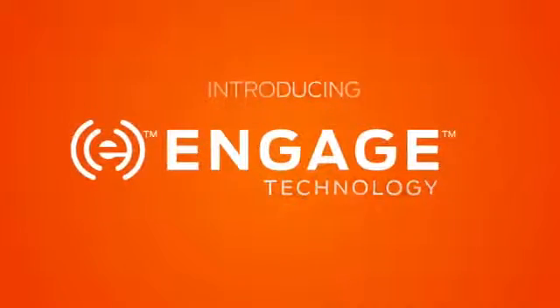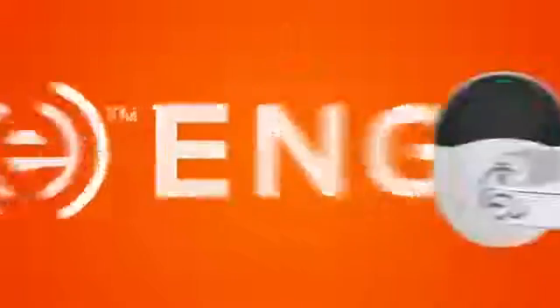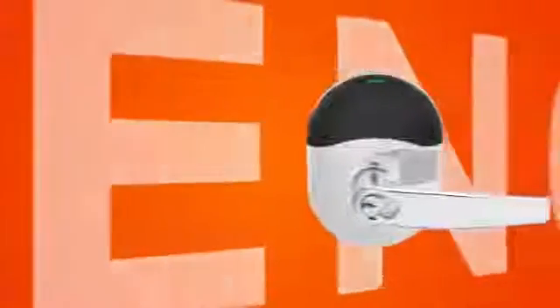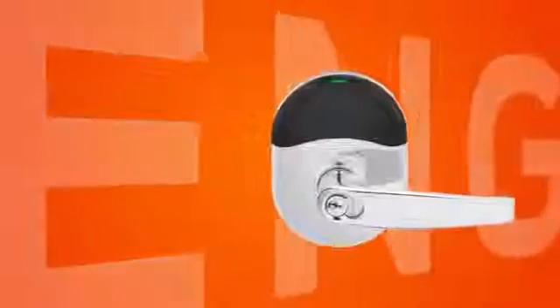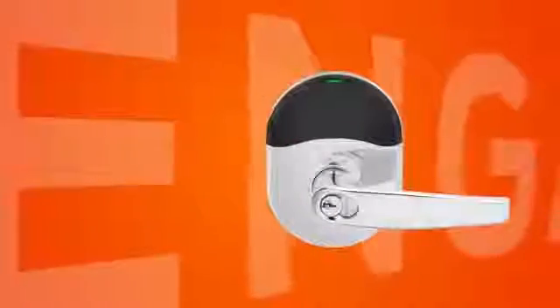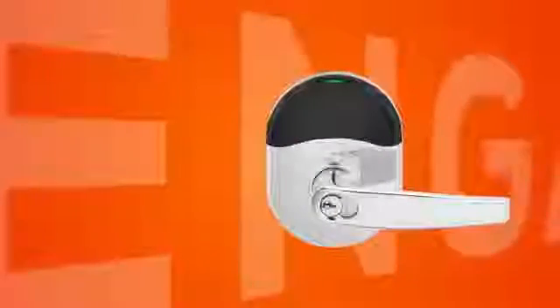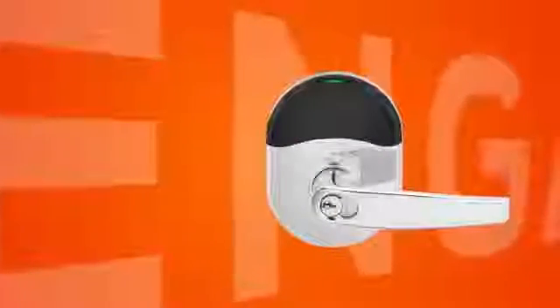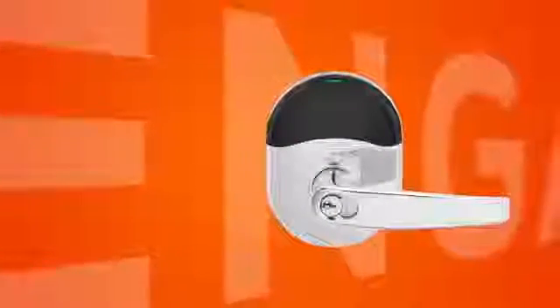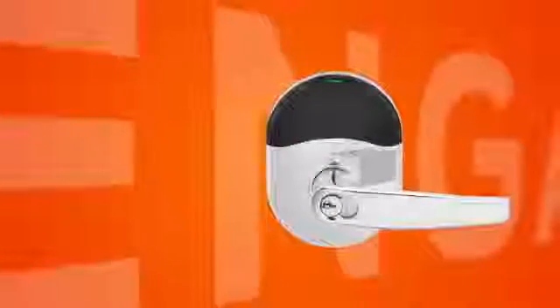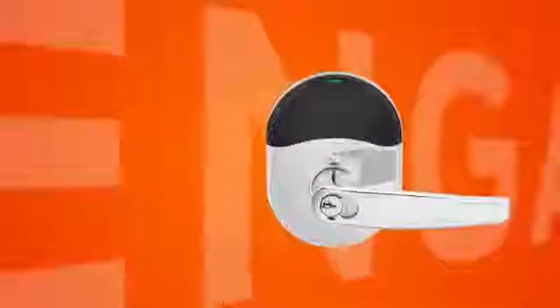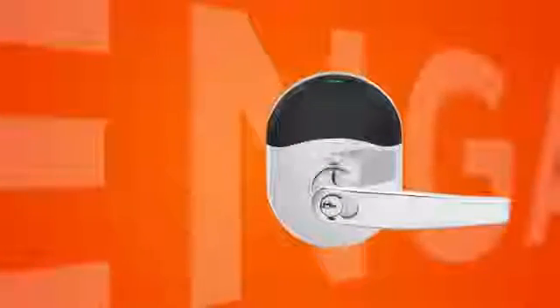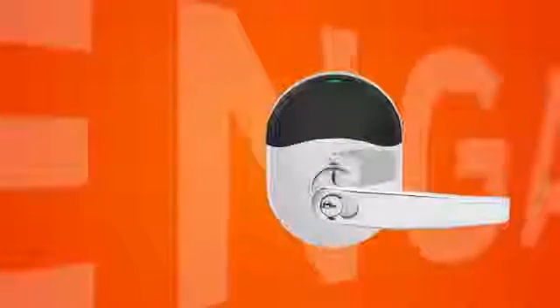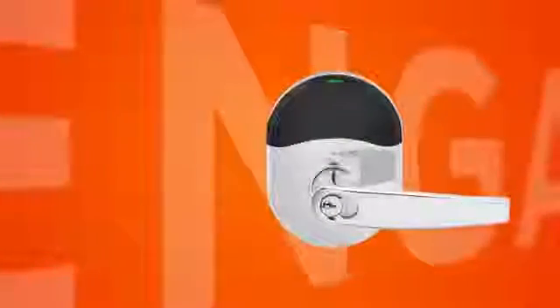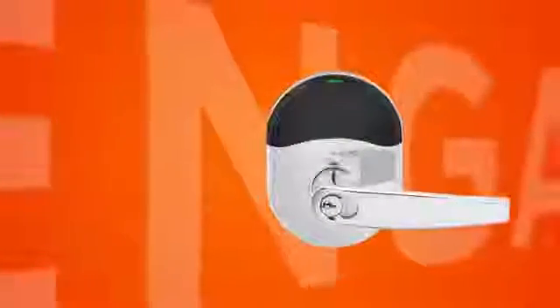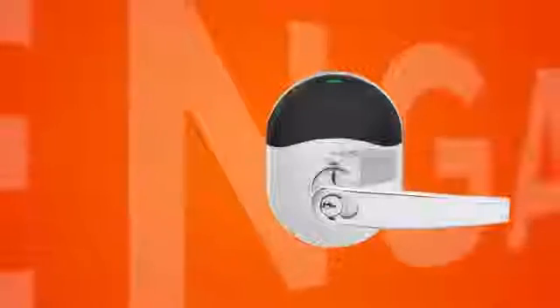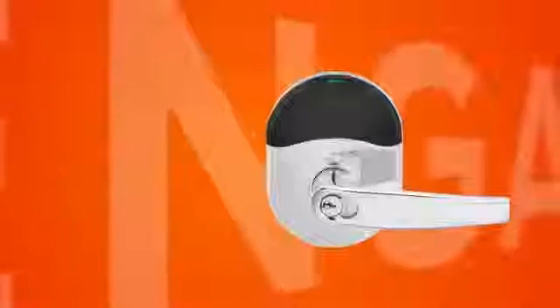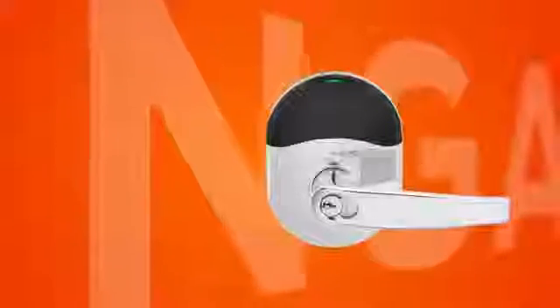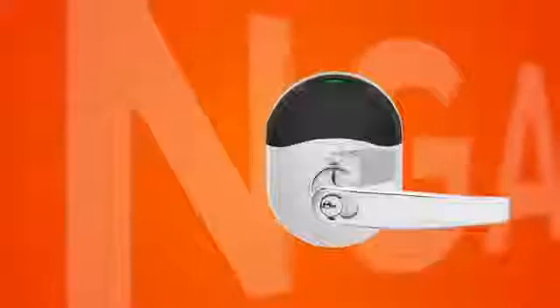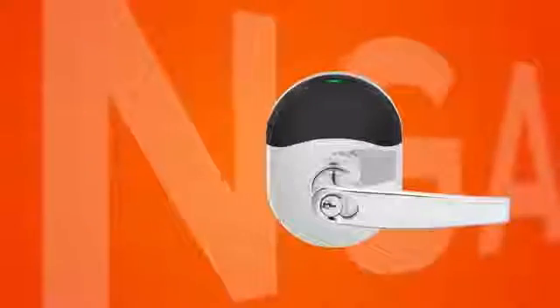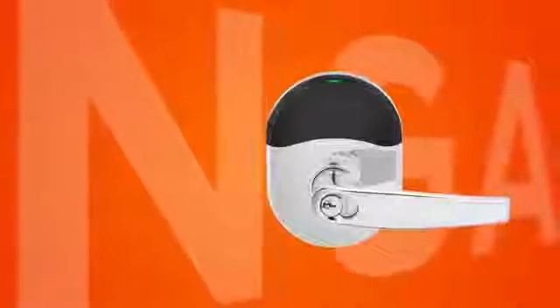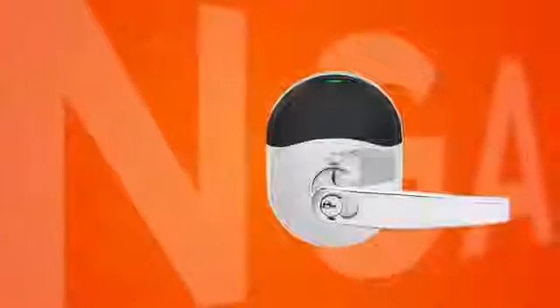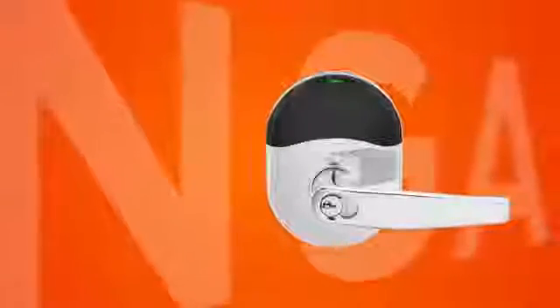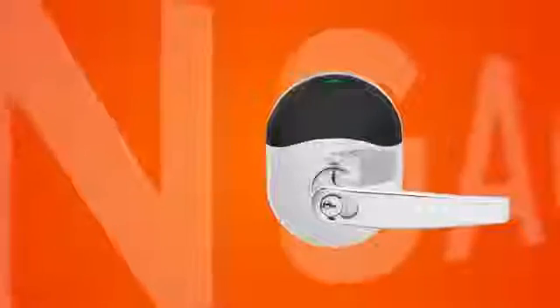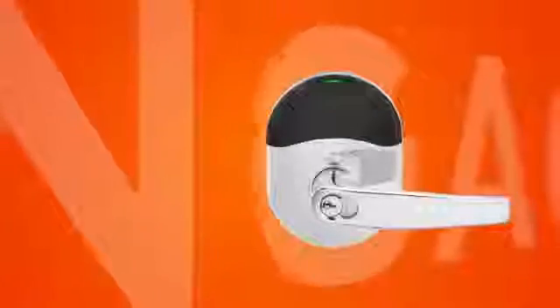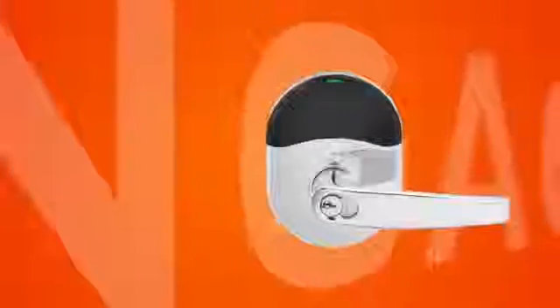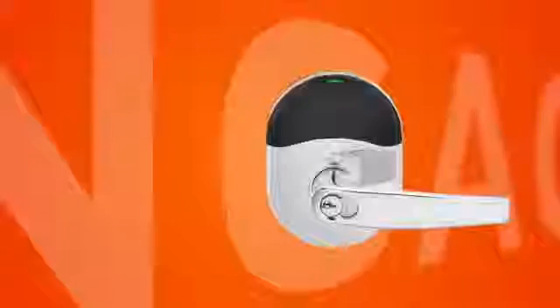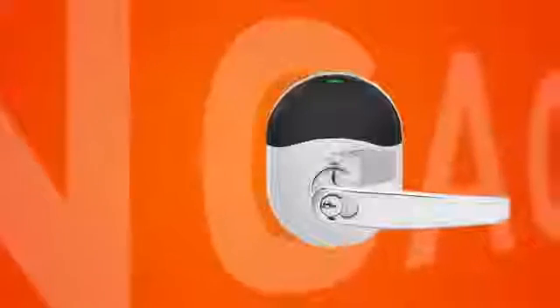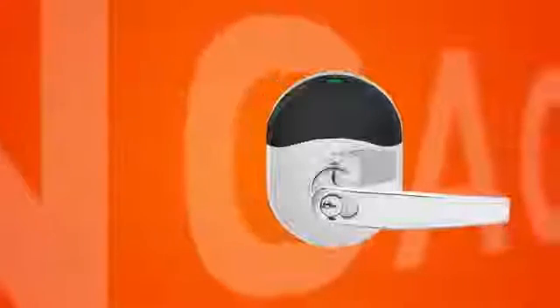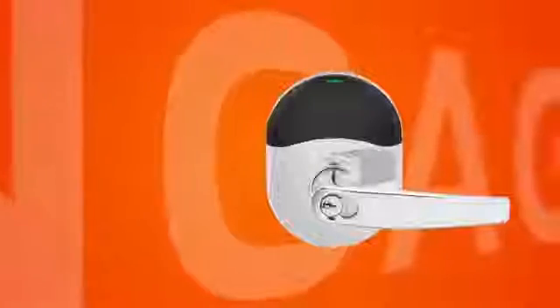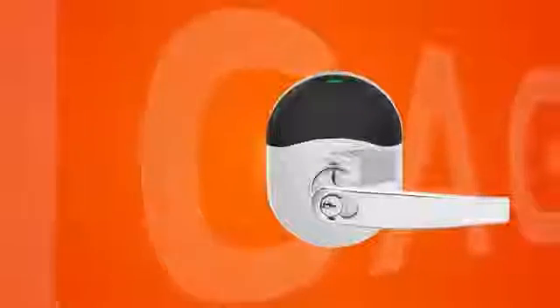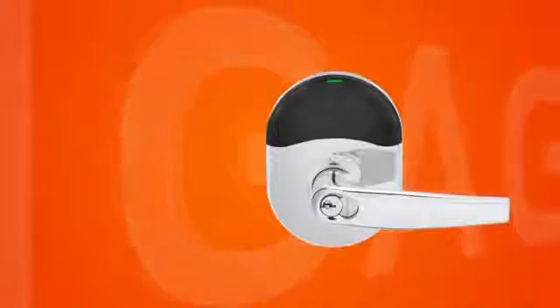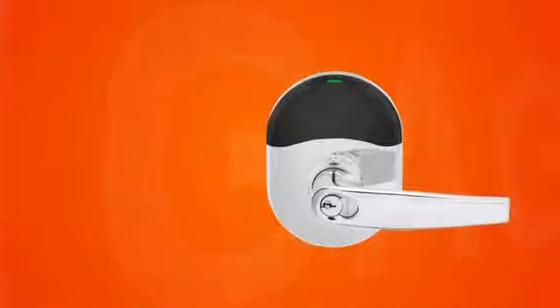This Schlage NDE wireless lock is part of a new technology platform called Engage Technology. Engage makes it simple to connect people, openings, and access together cost-effectively, efficiently, and intelligently.